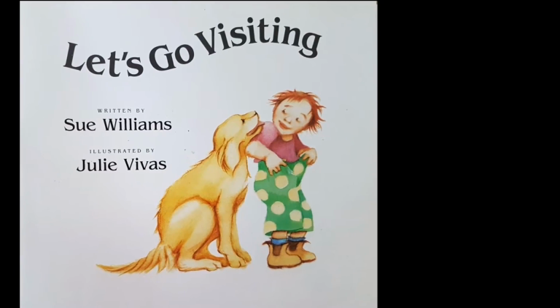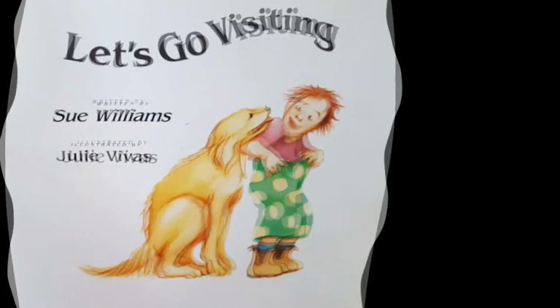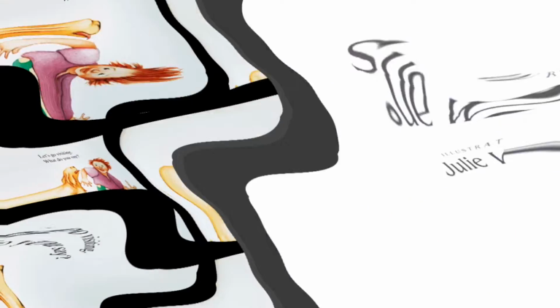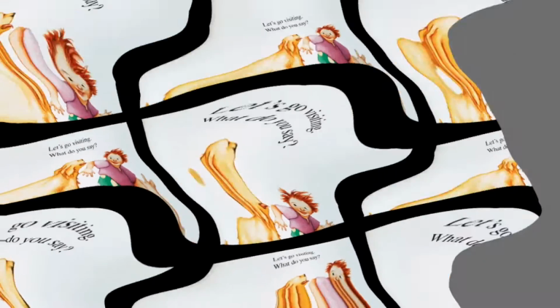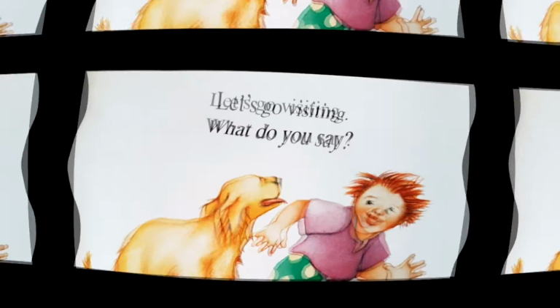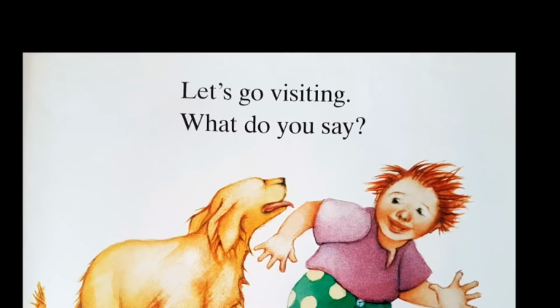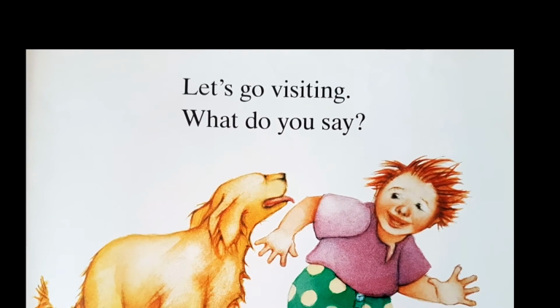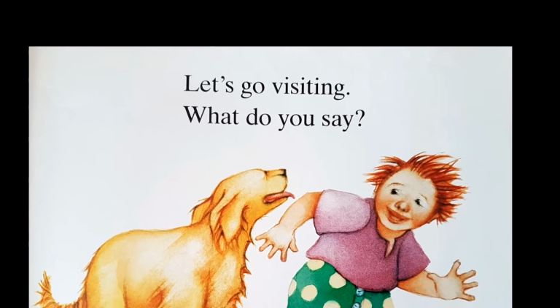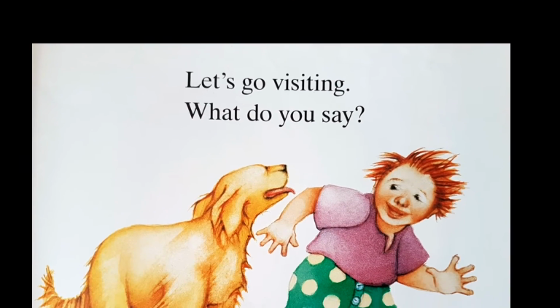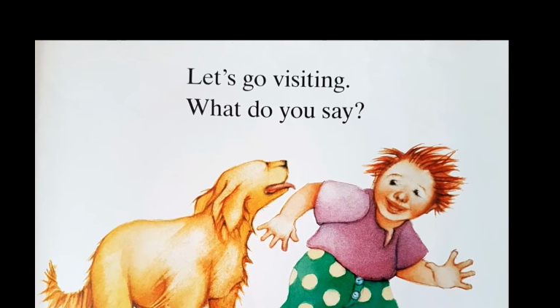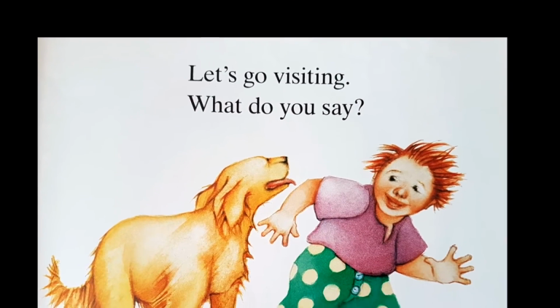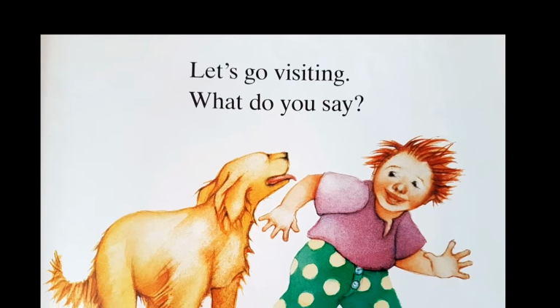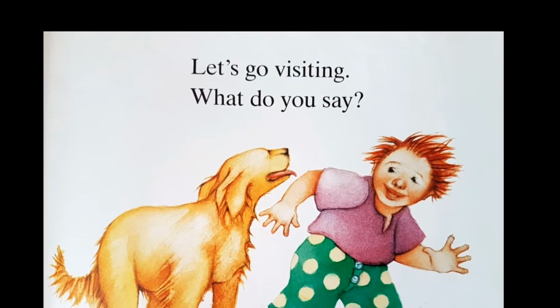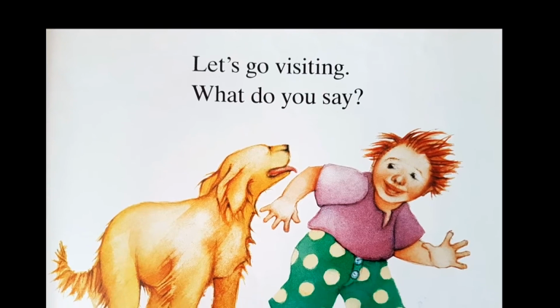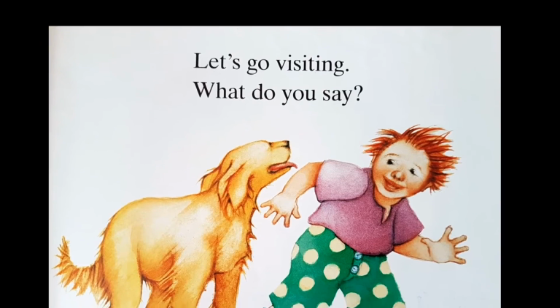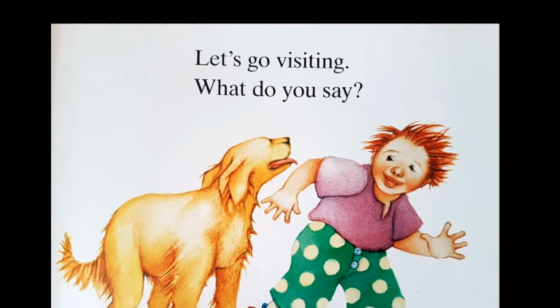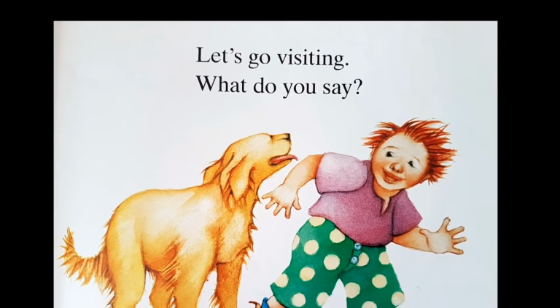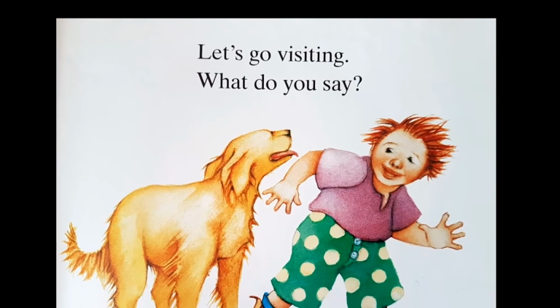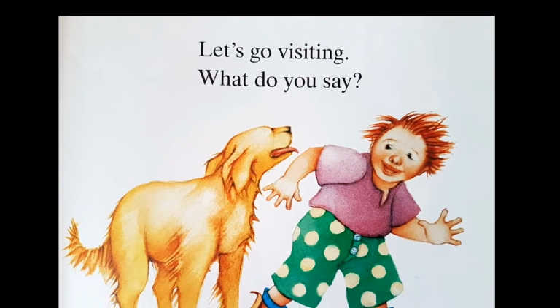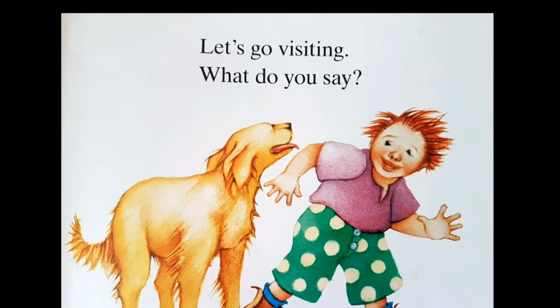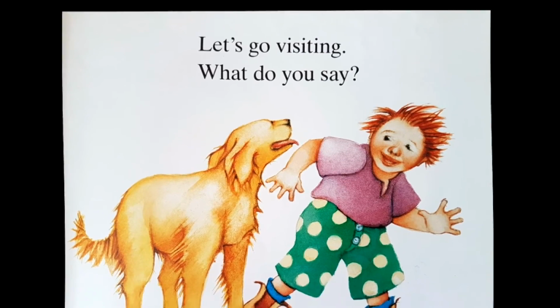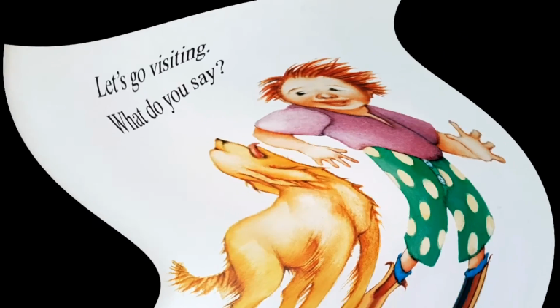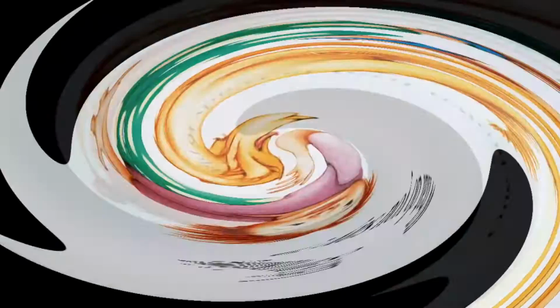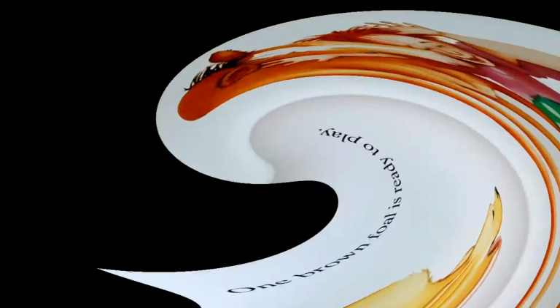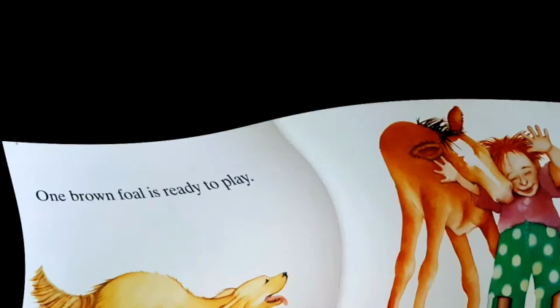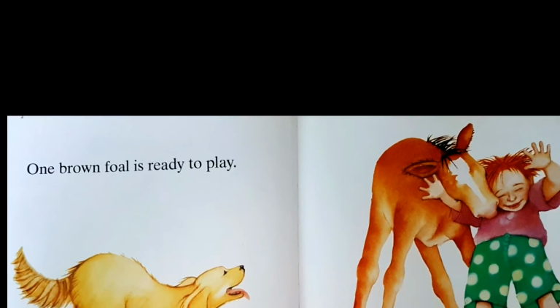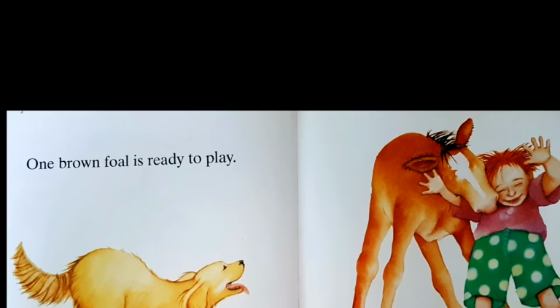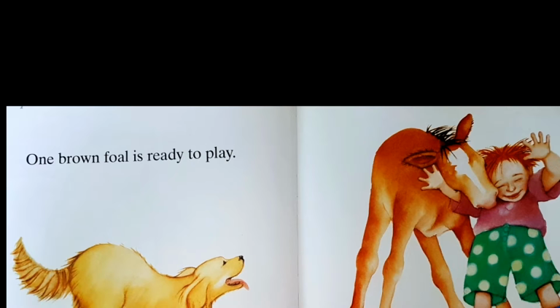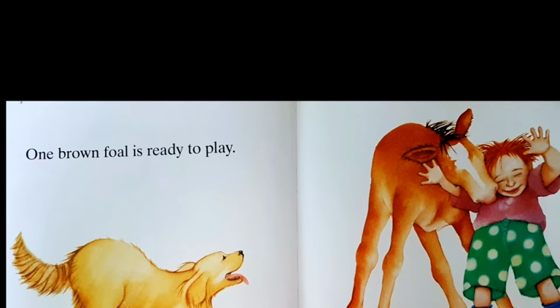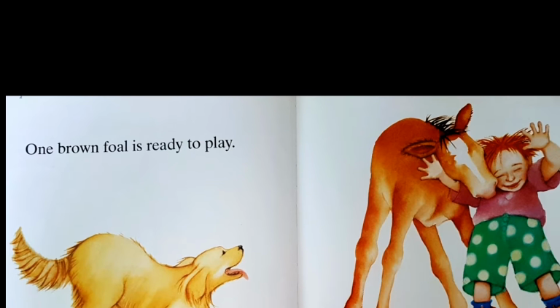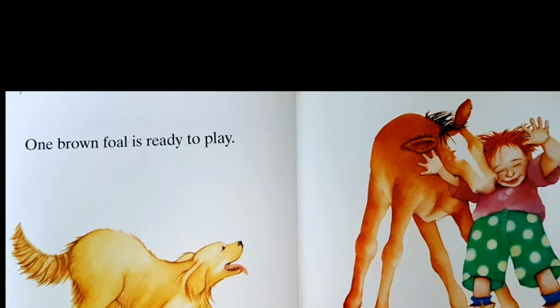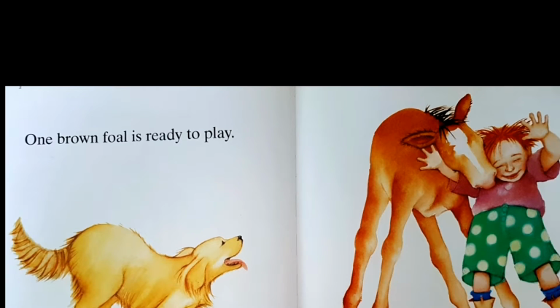Let's go visiting, what do you say? One brown foal is ready to play.